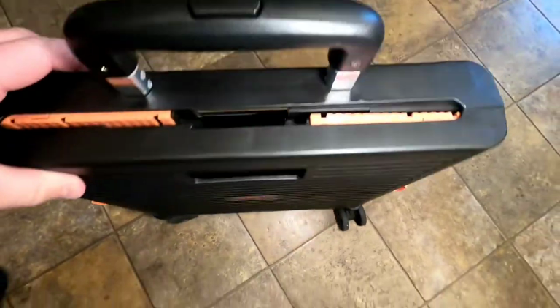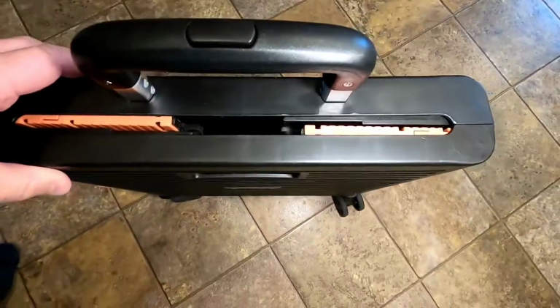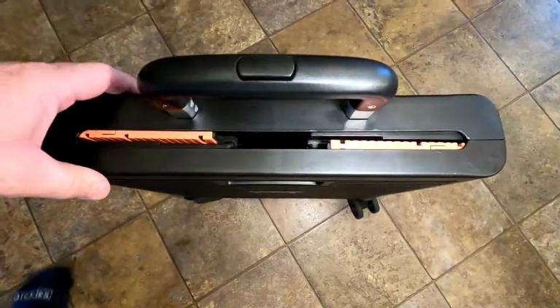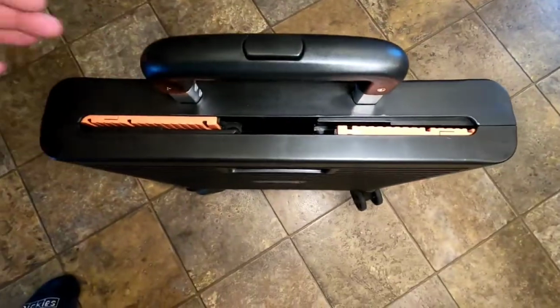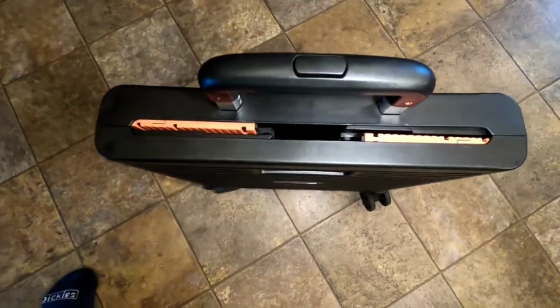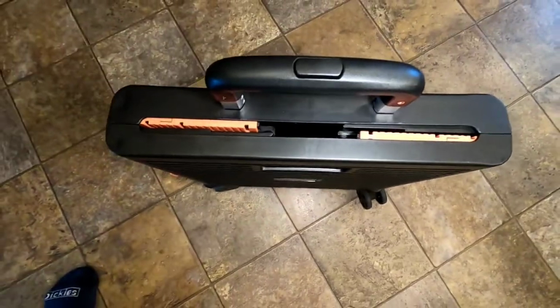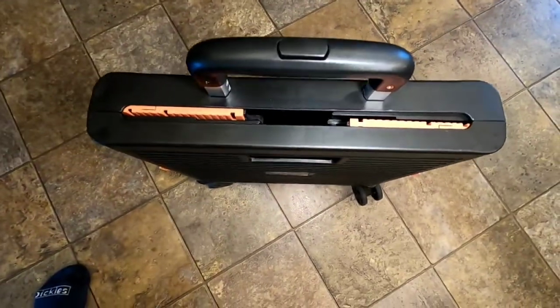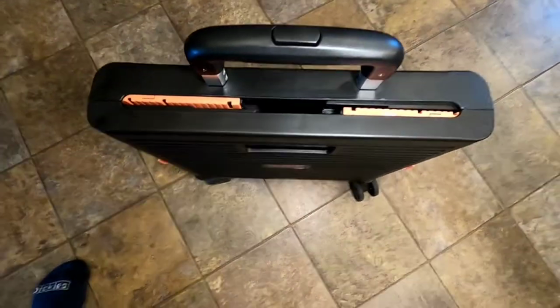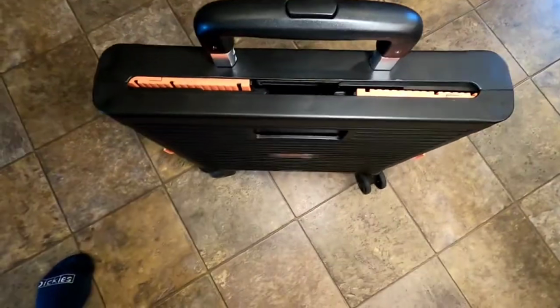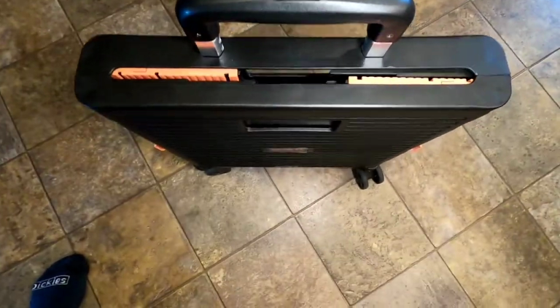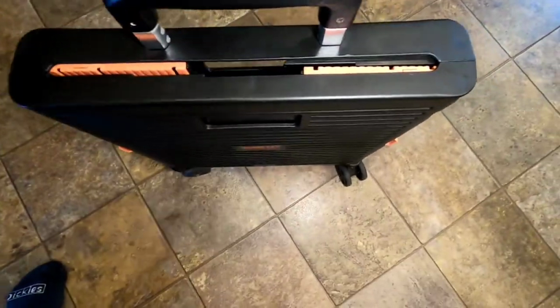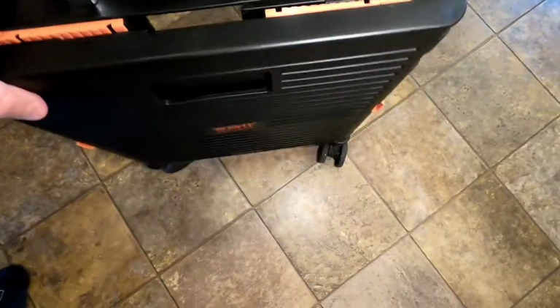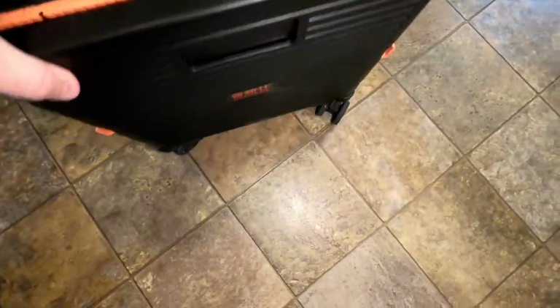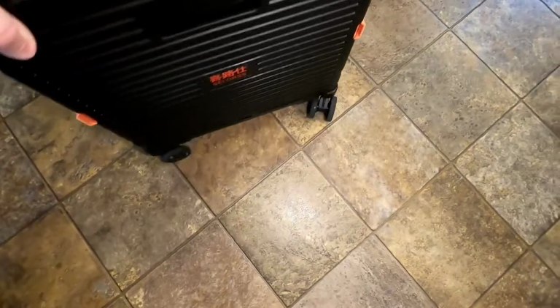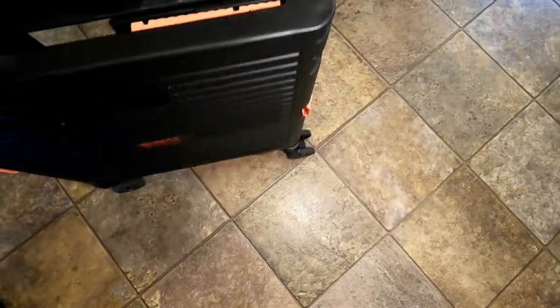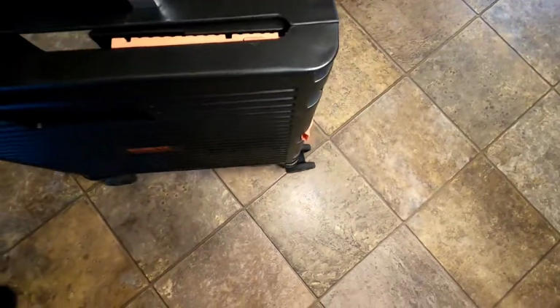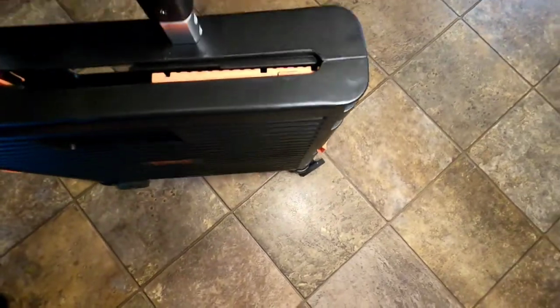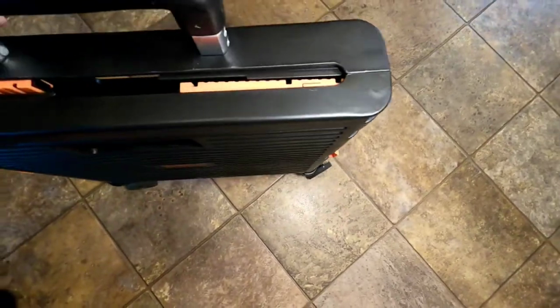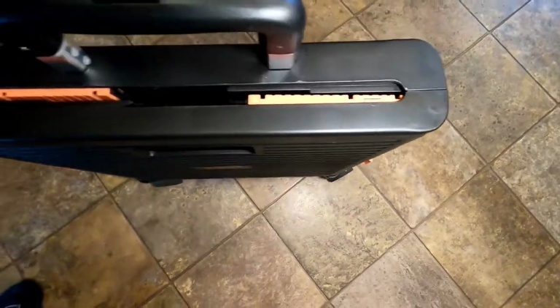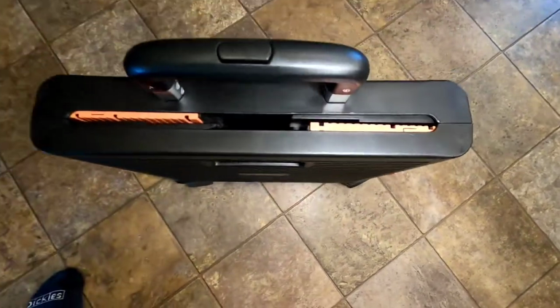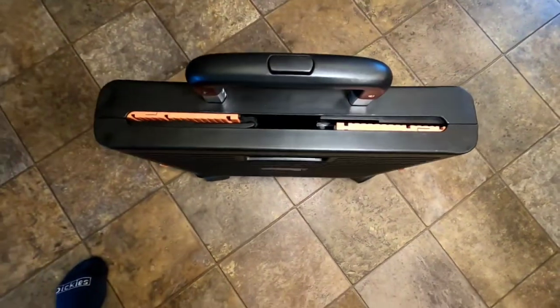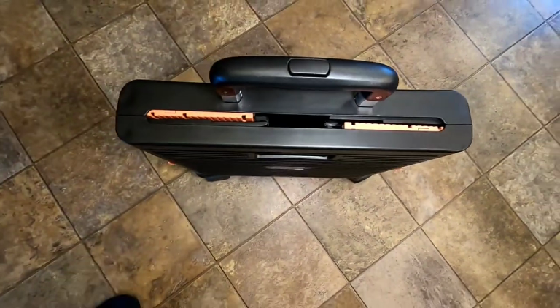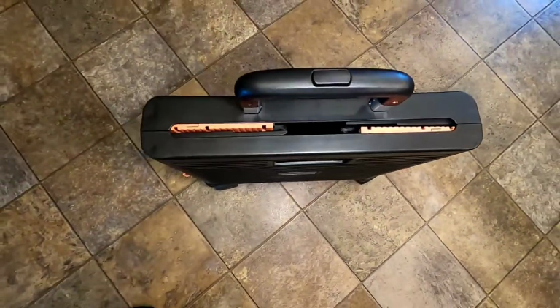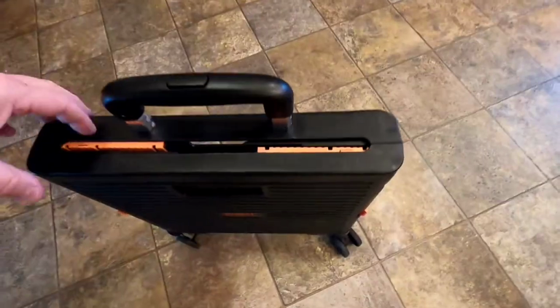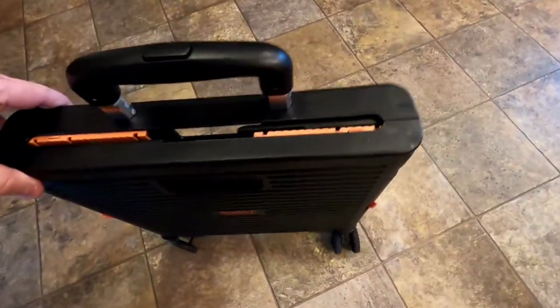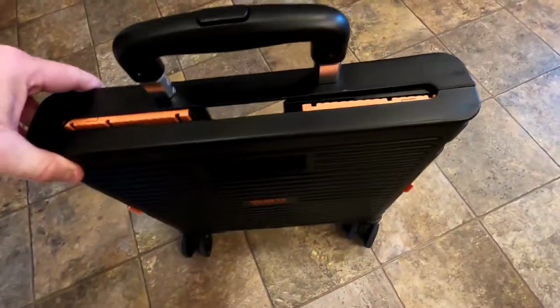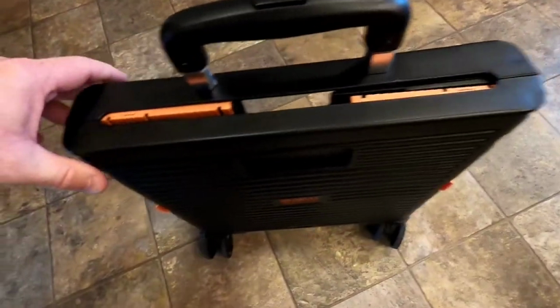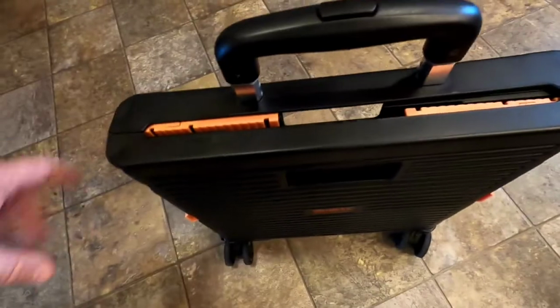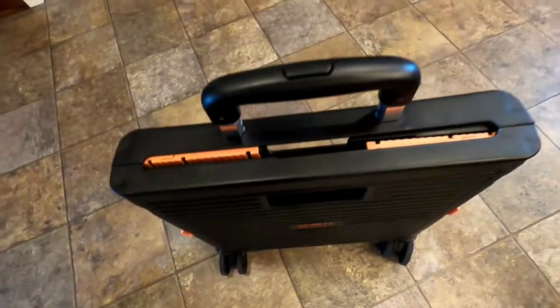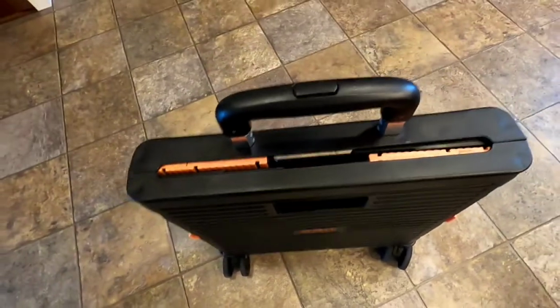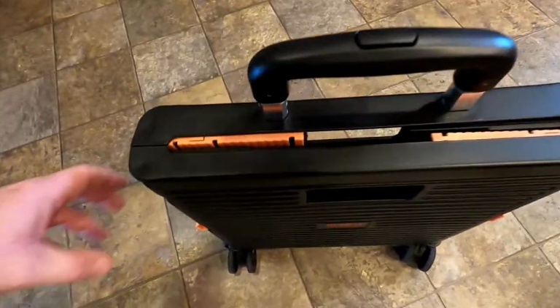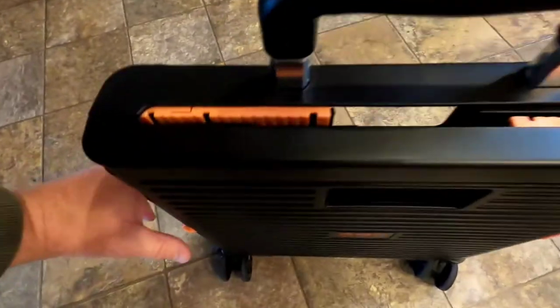She got this off of Amazon — I'll put a link in my description. It doesn't really roll around when it's folded up, but at least it does stand up straight. Now I can demonstrate it's all folded up really nice.